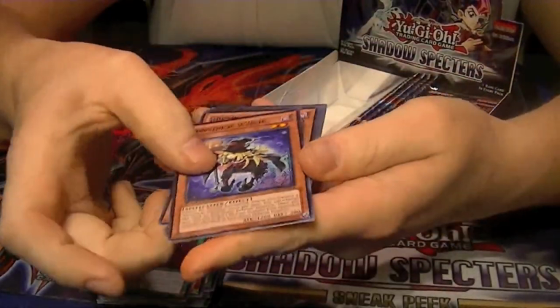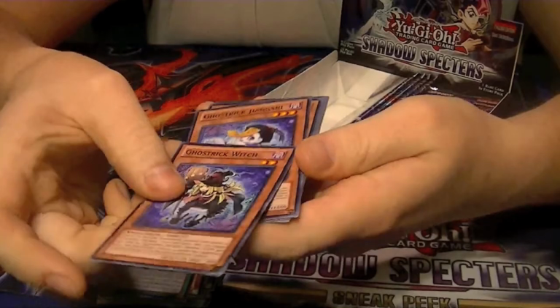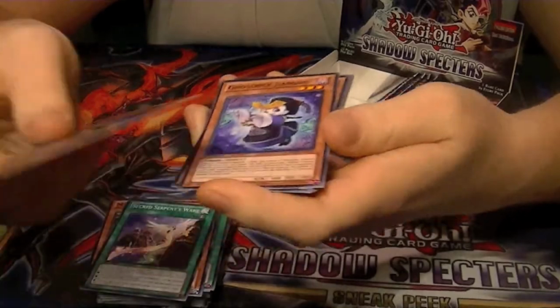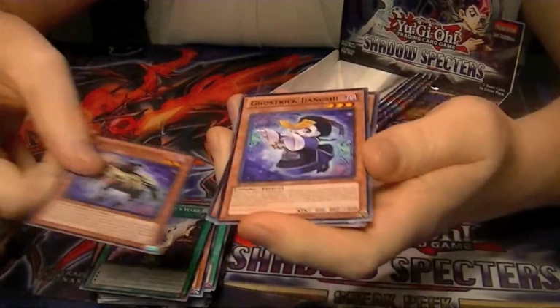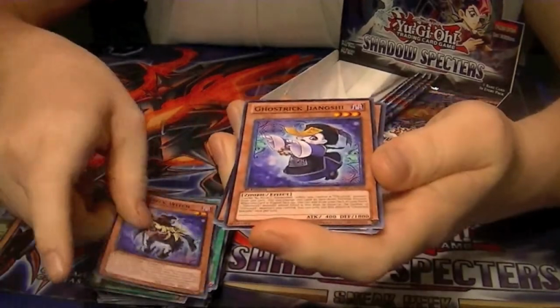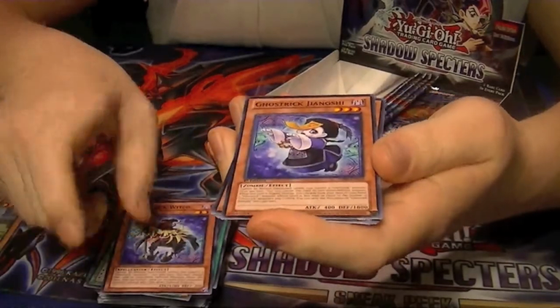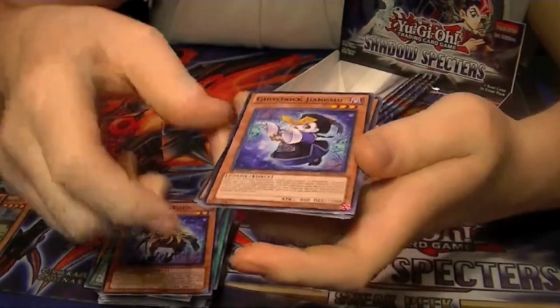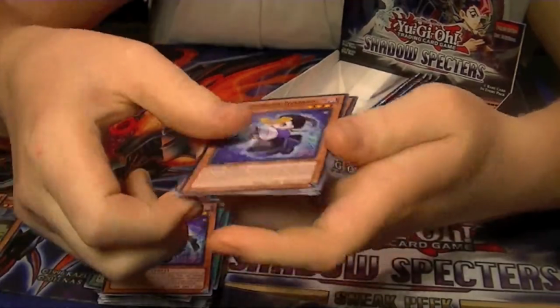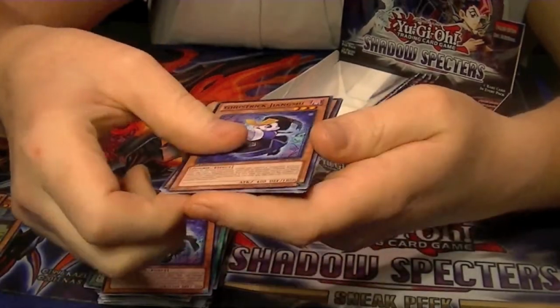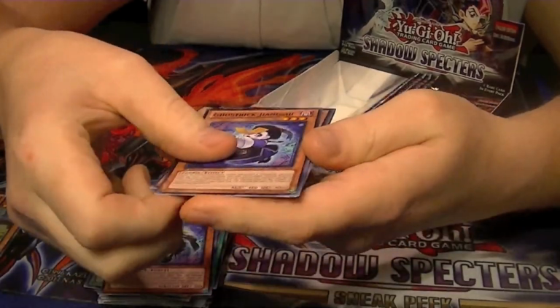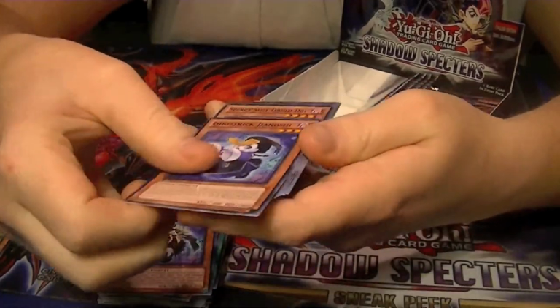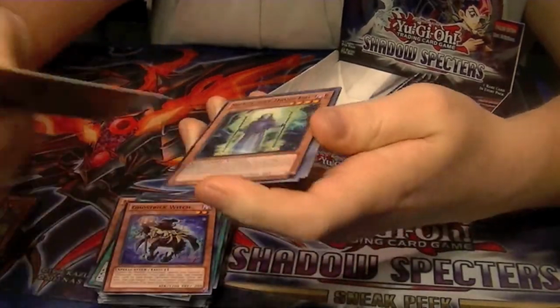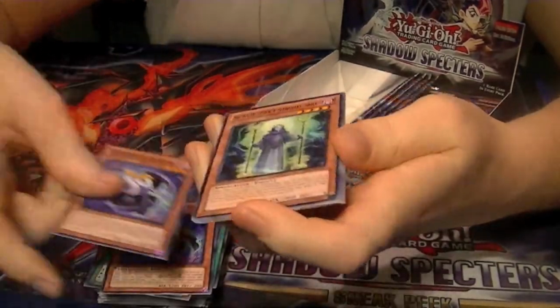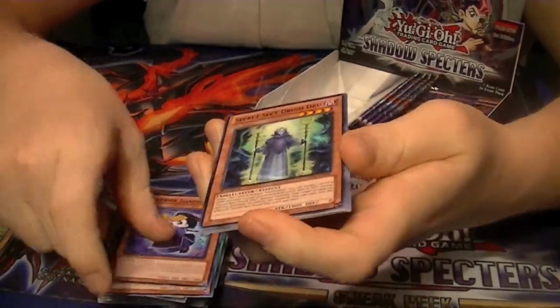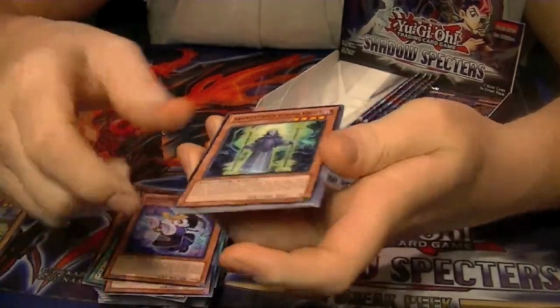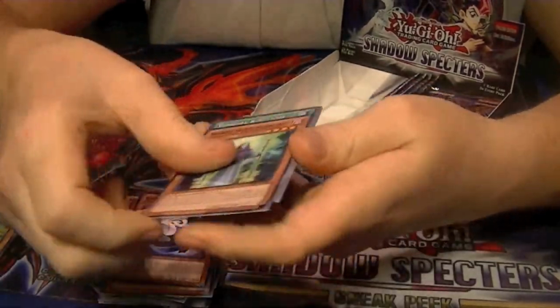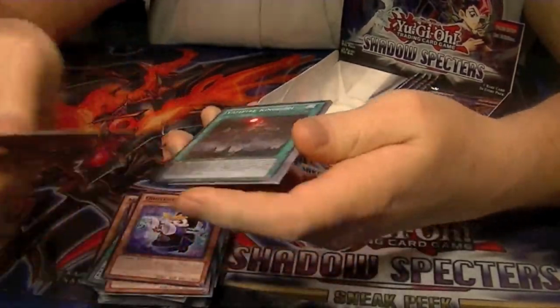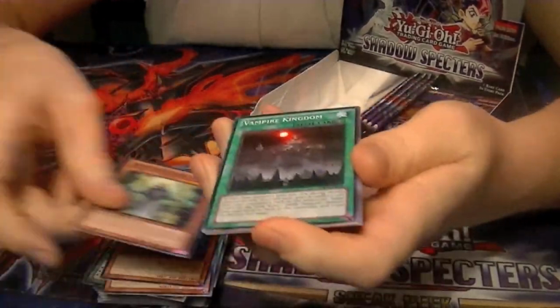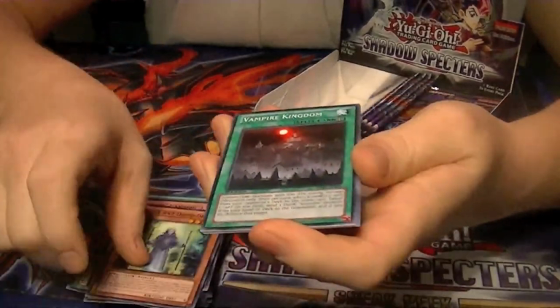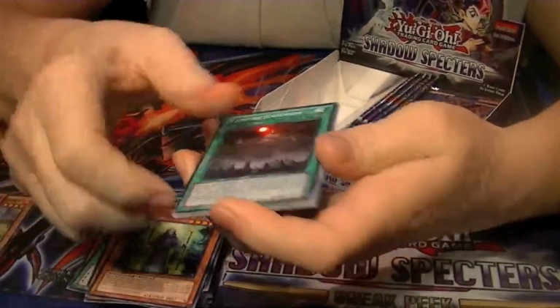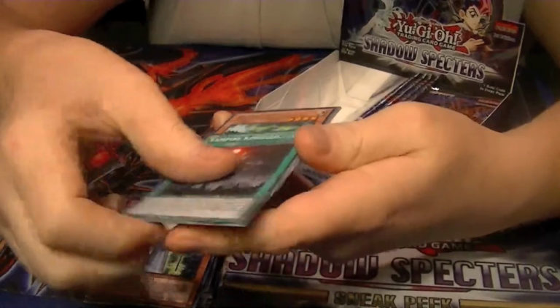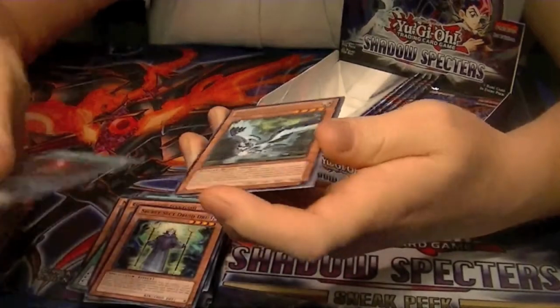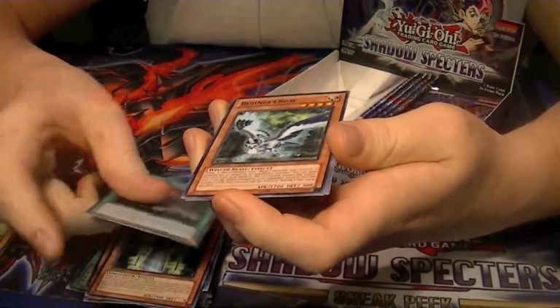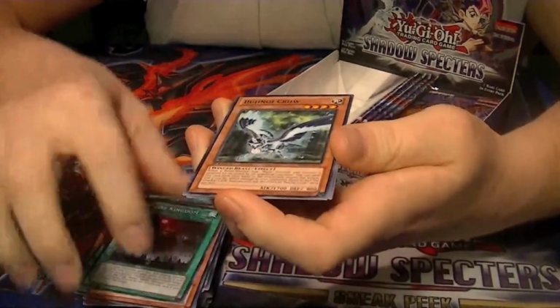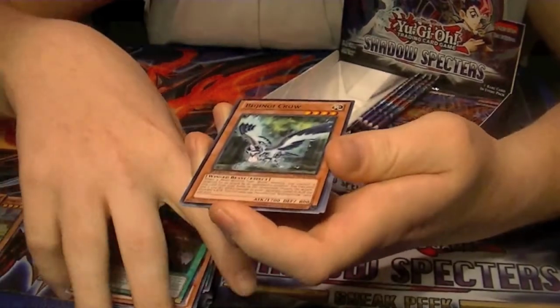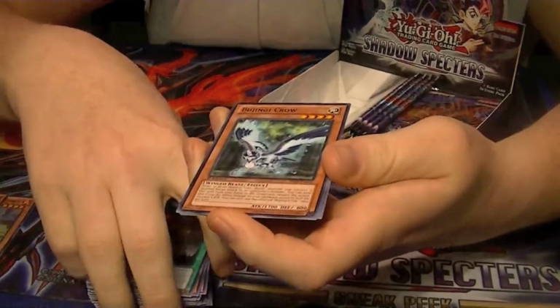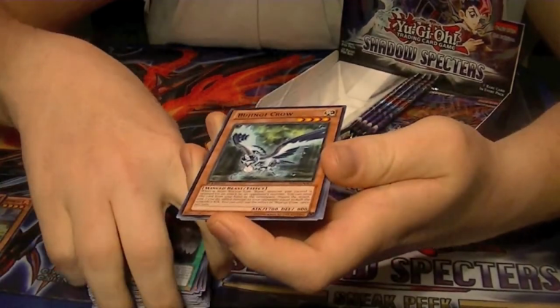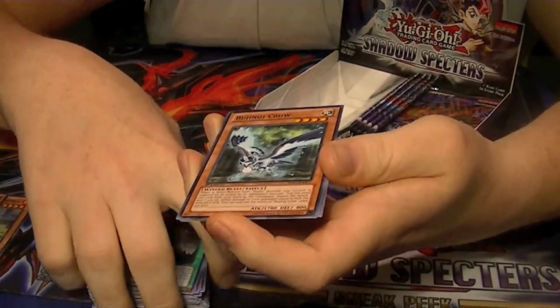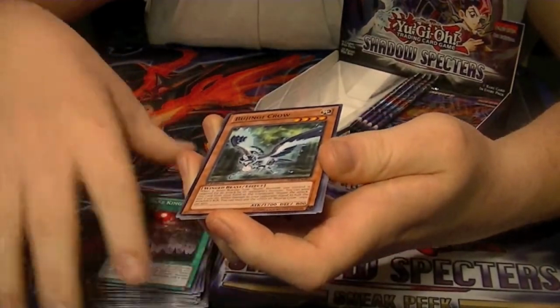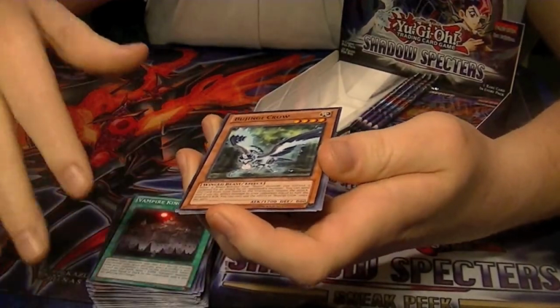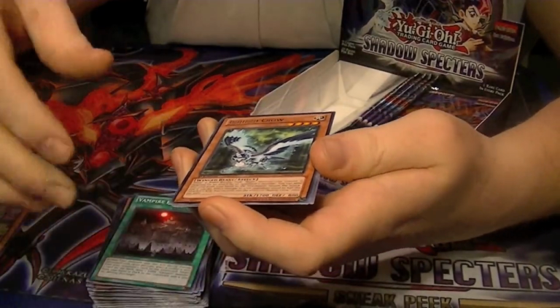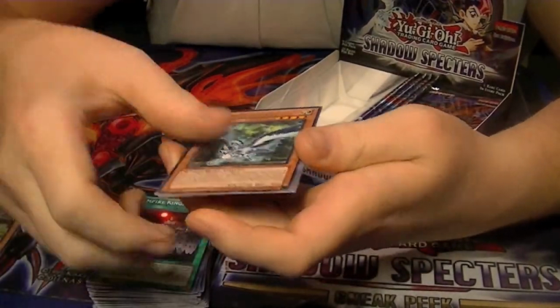Ghost Tricks — another thing people were looking to pick up. It's a weird deck. Rare Bujengi Crow.